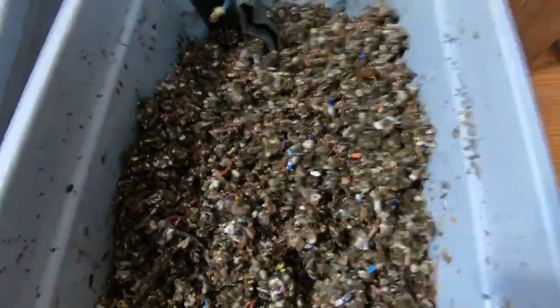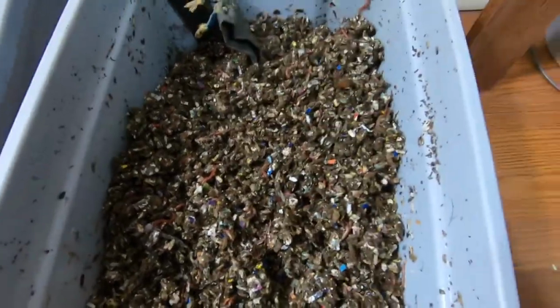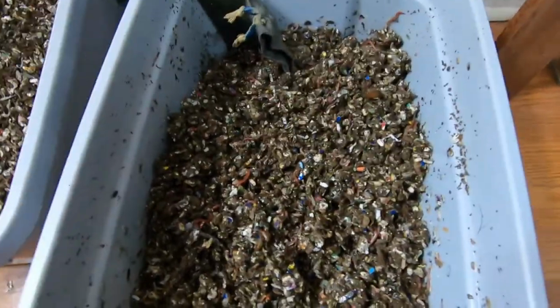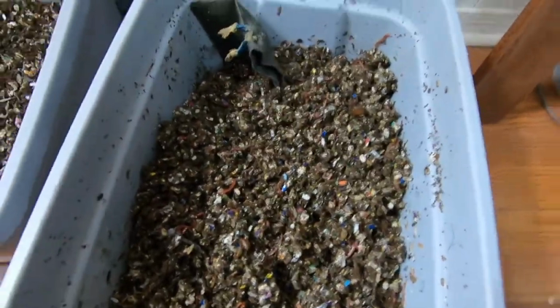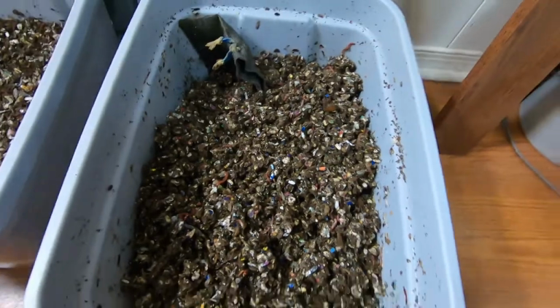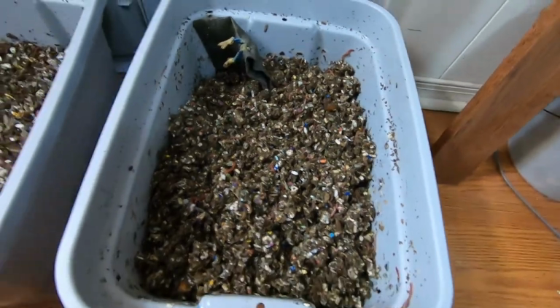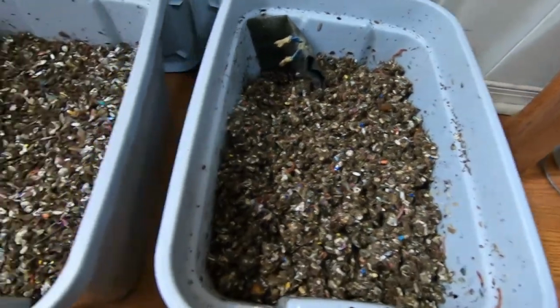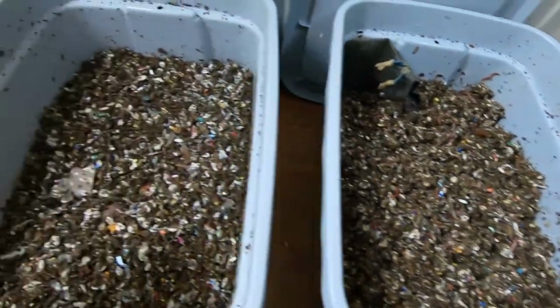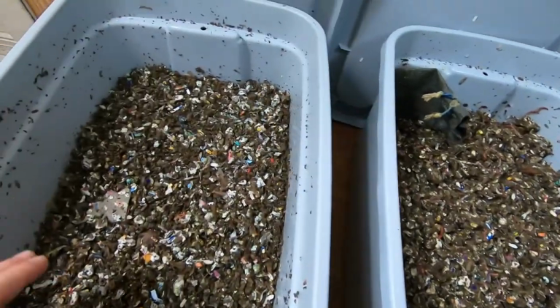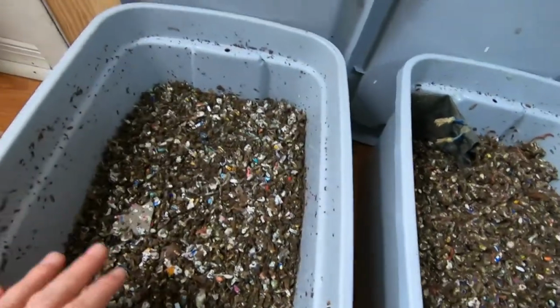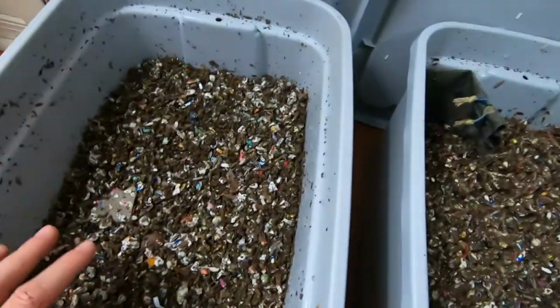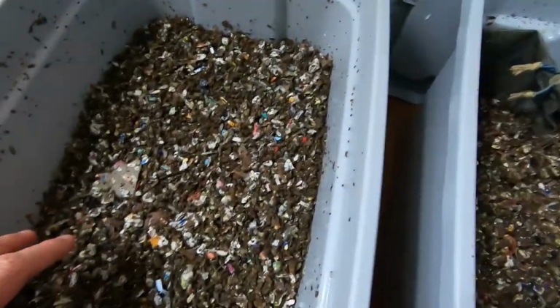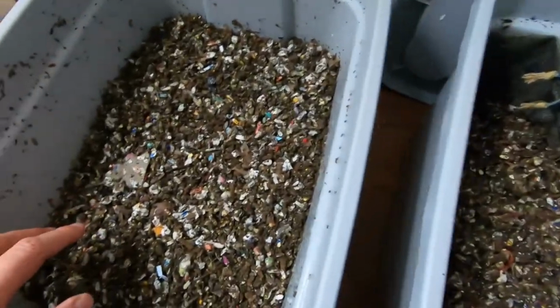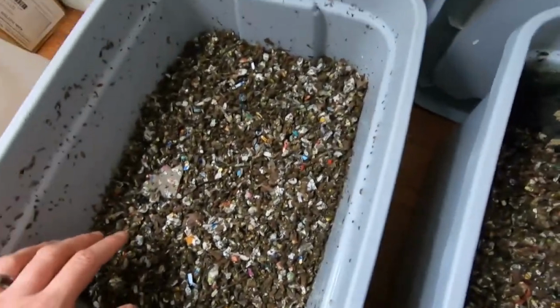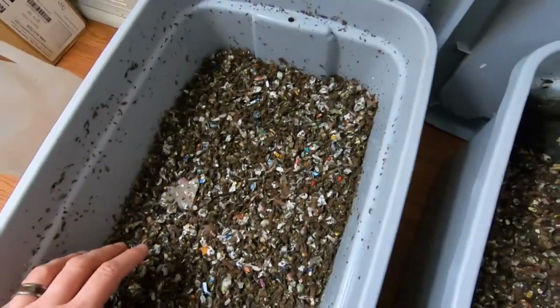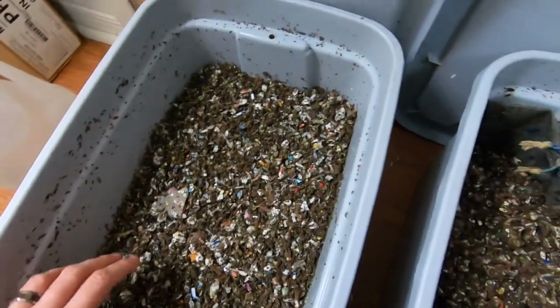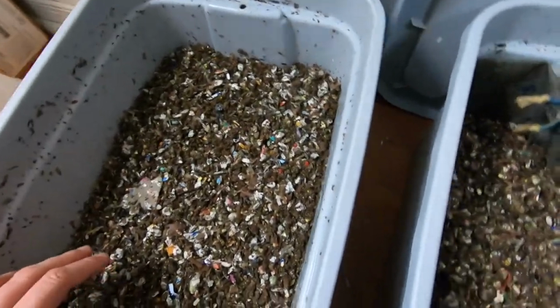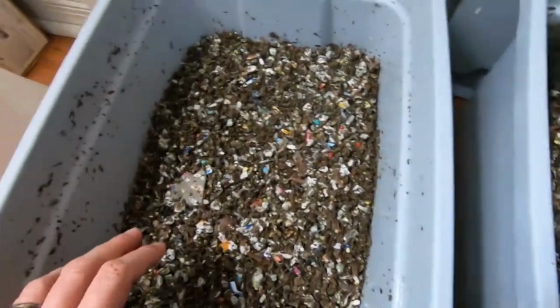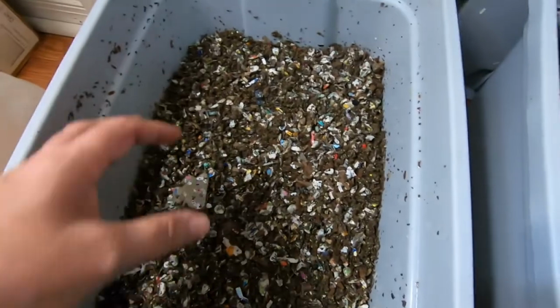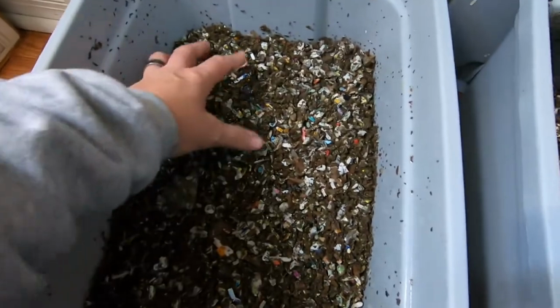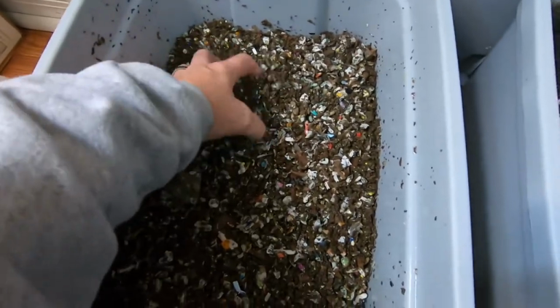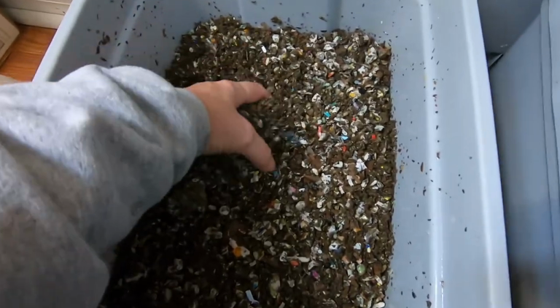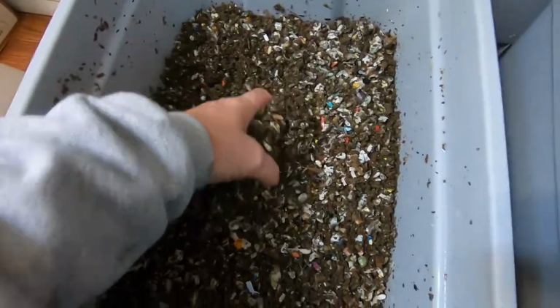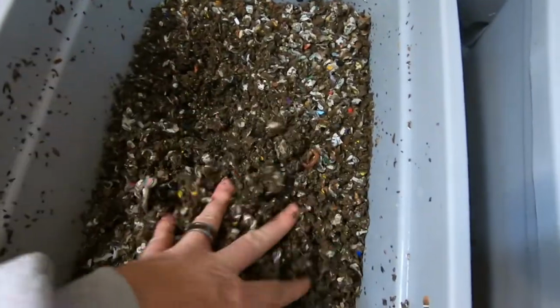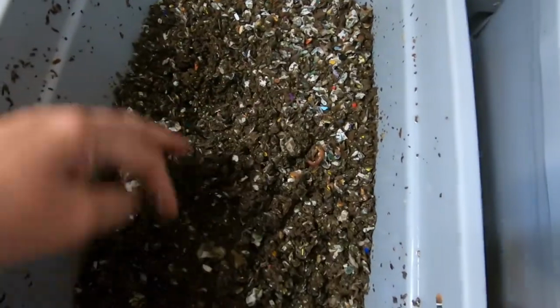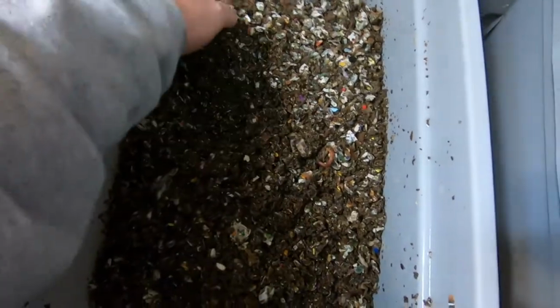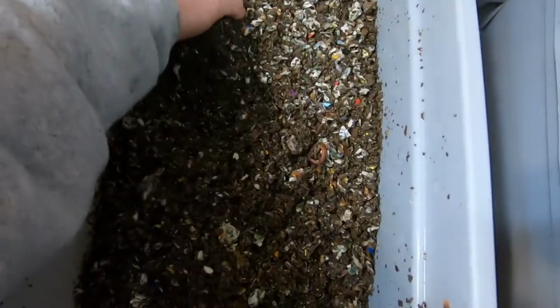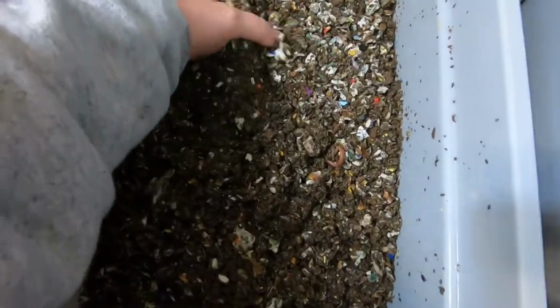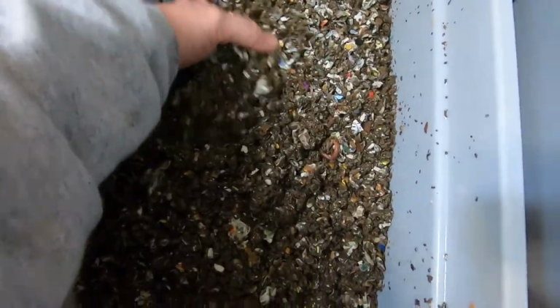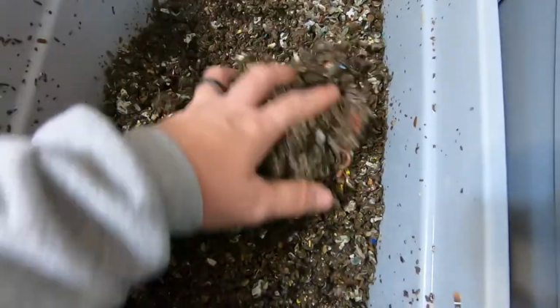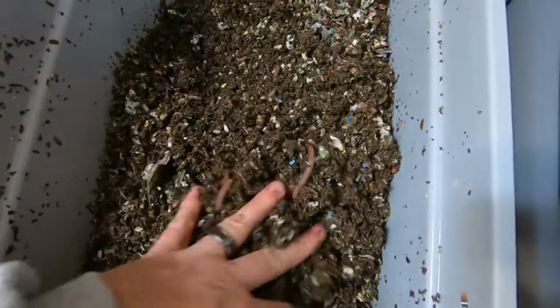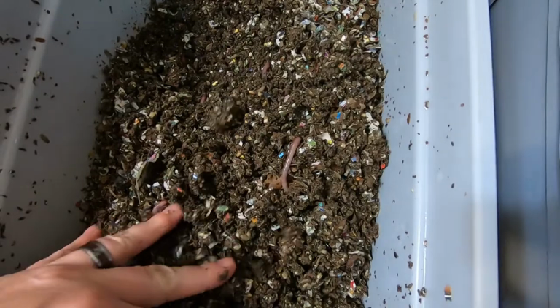I'm going to just switch hands rather than going and washing my hands, to make sure I don't cross-contaminate them, and I'm going to take a look at the Euros — I'll just use my other hand.